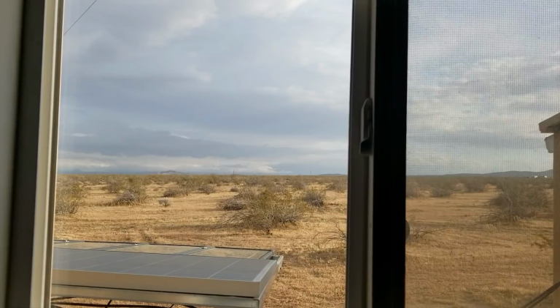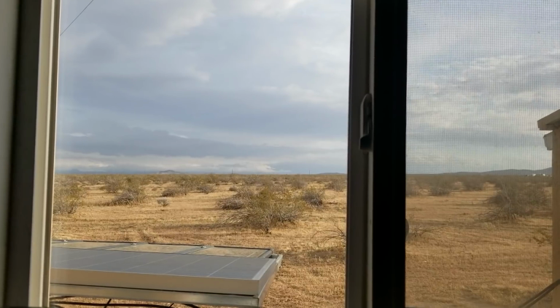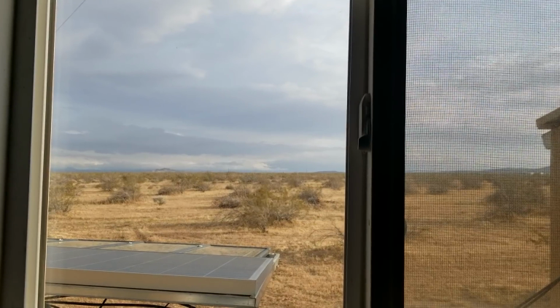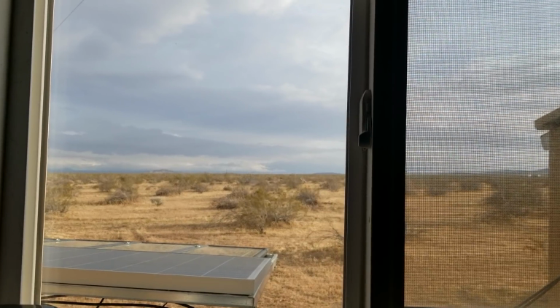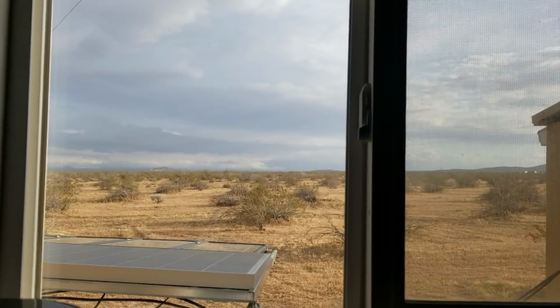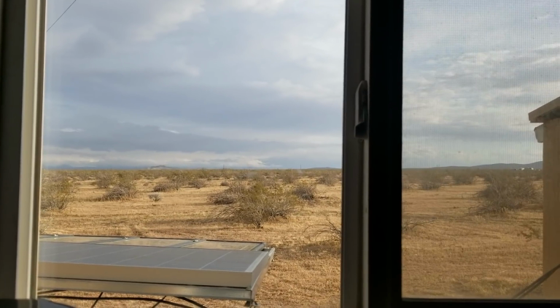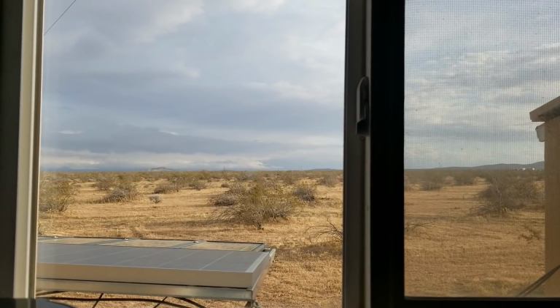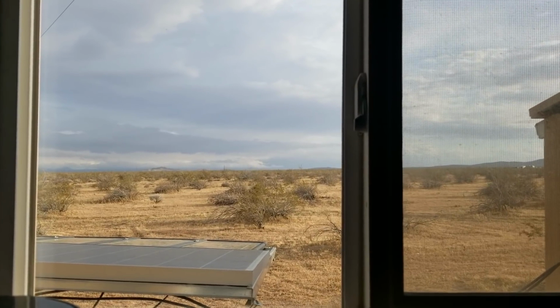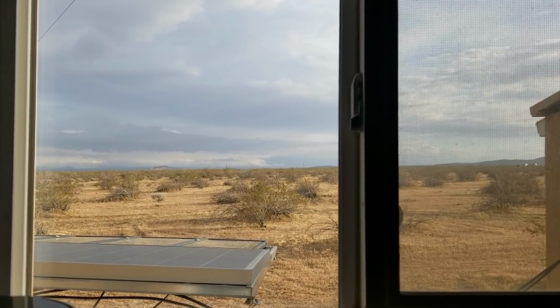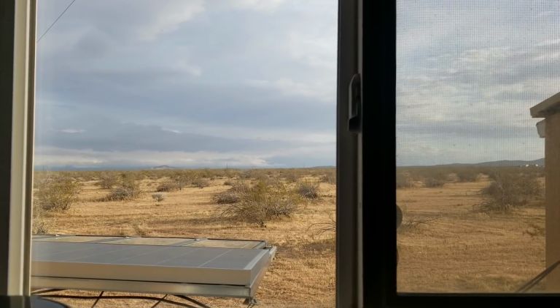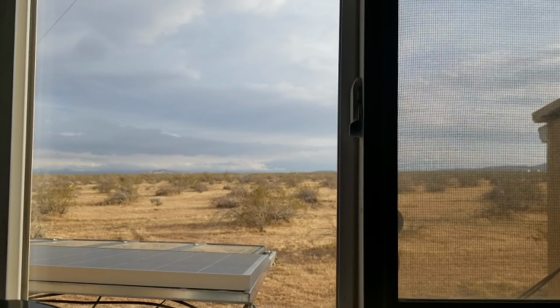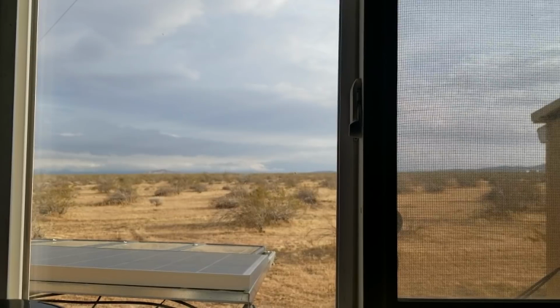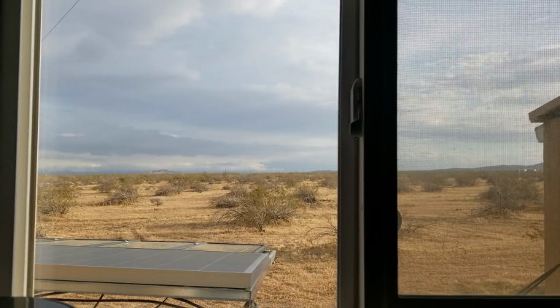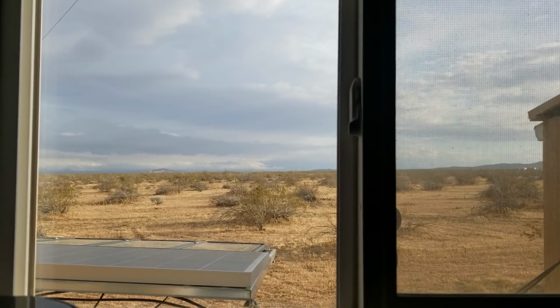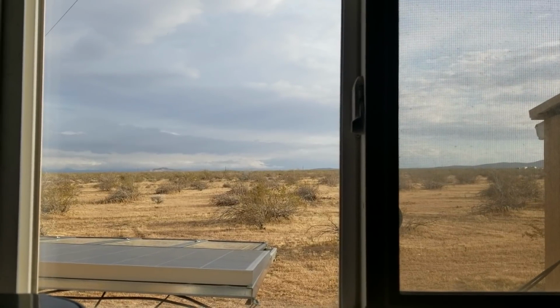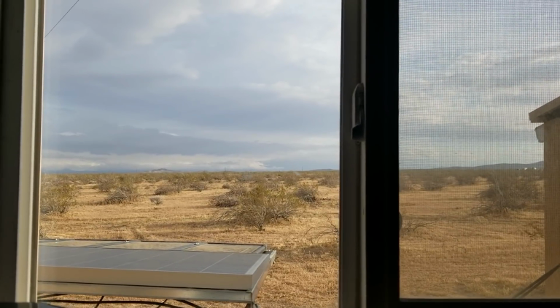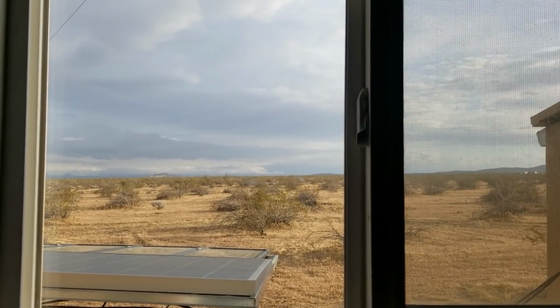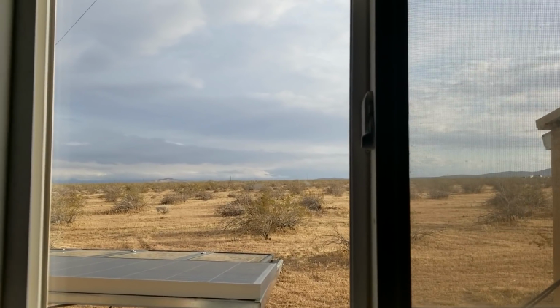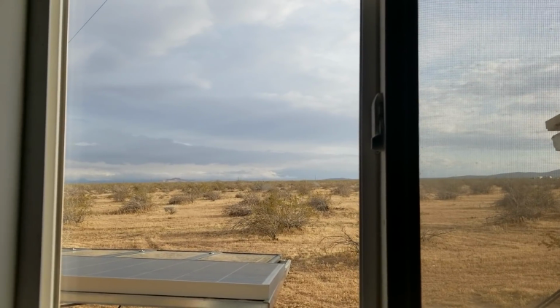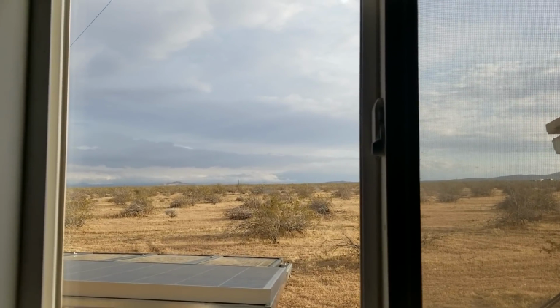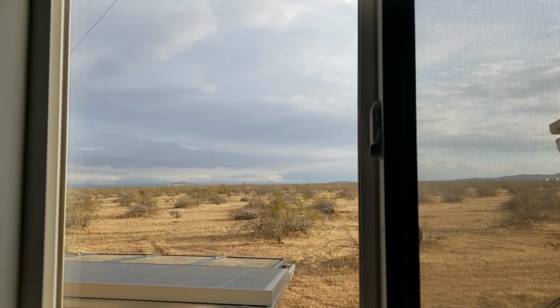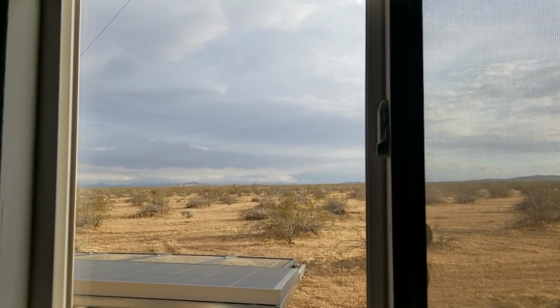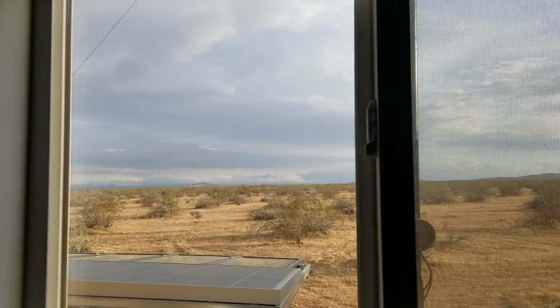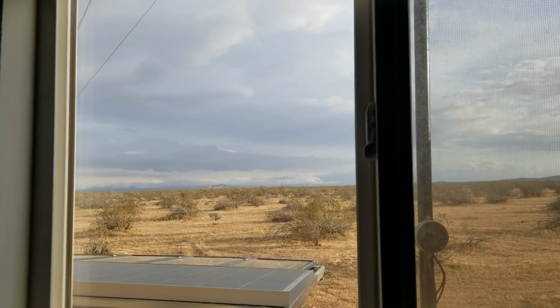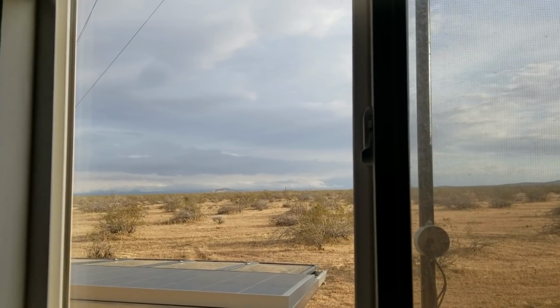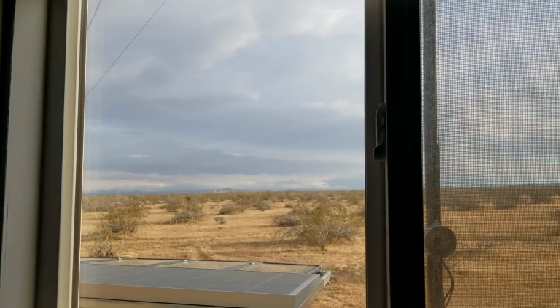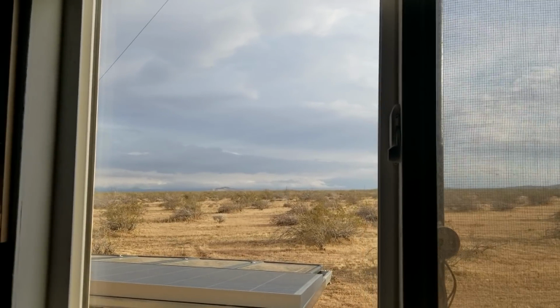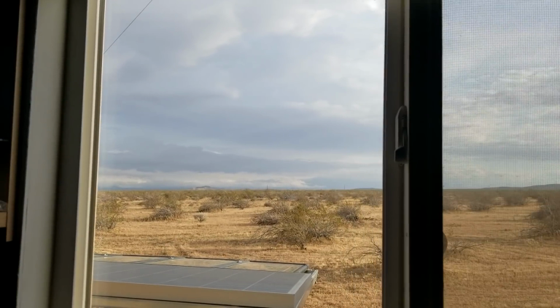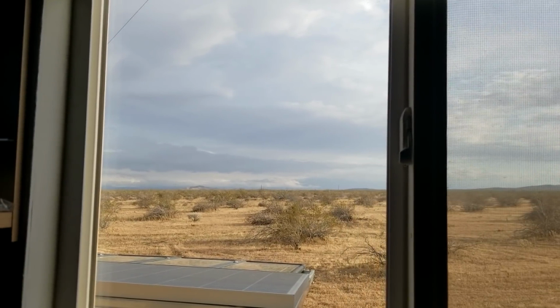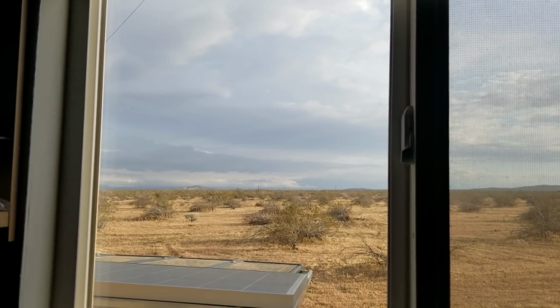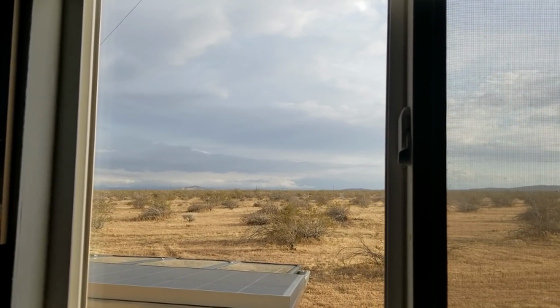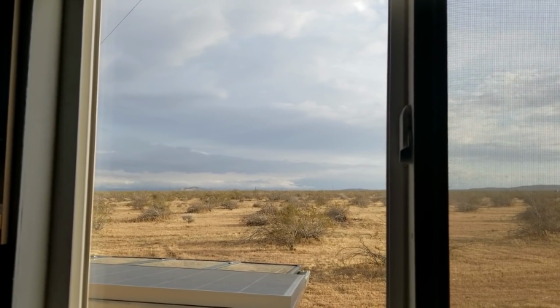Well, hello everybody. Welcome to this episode of G-Bear's Off-Grid Ways, a homestead in the desert. And as you can see out the window, we have rain clouds everywhere, and it's been sprinkling on and off.